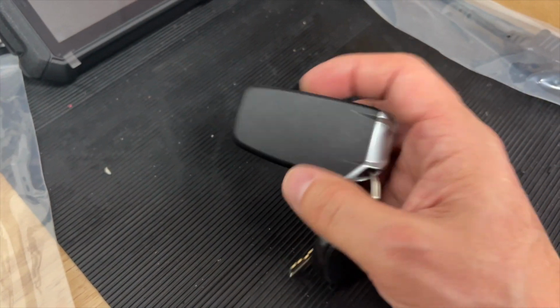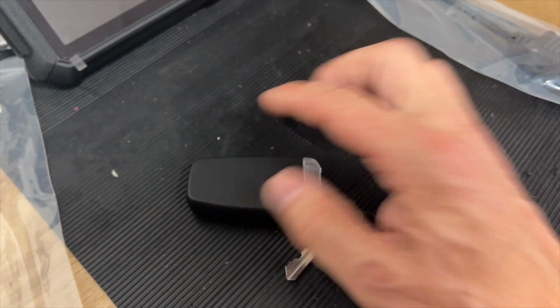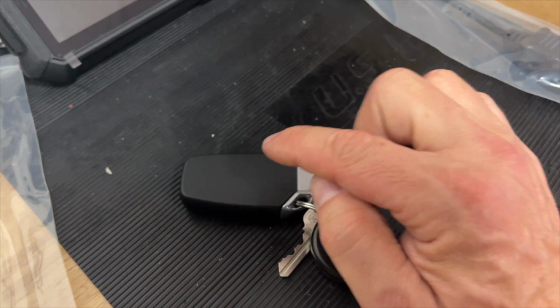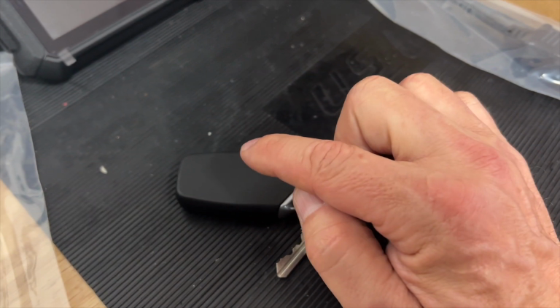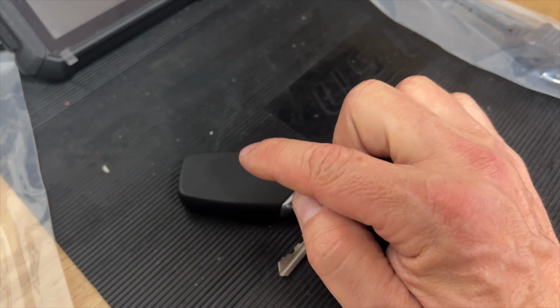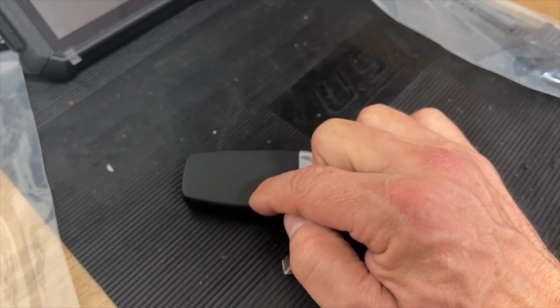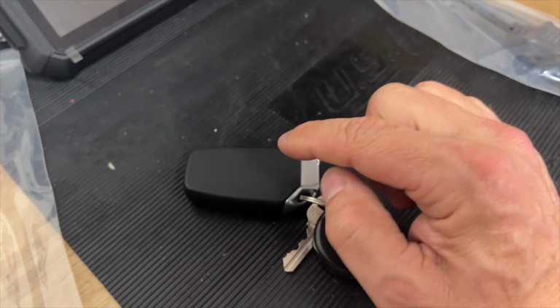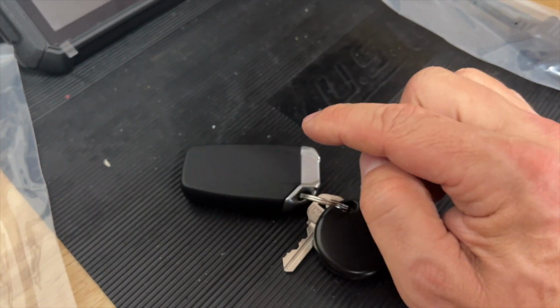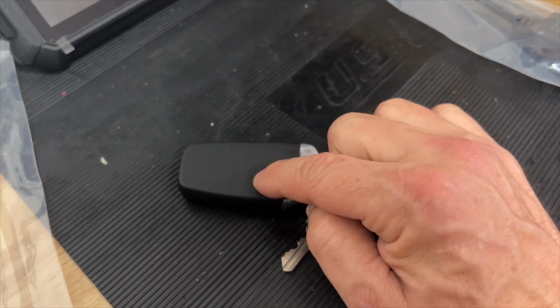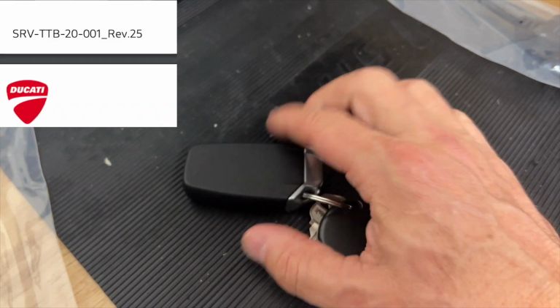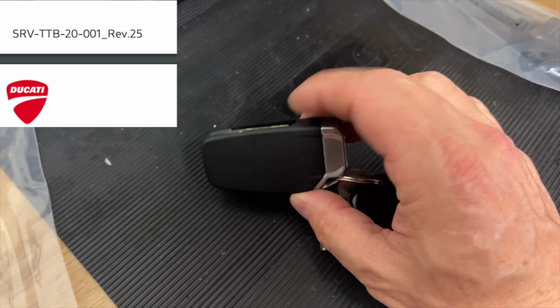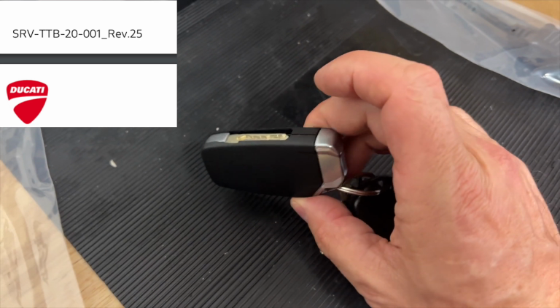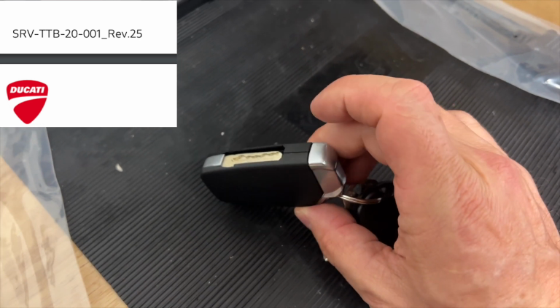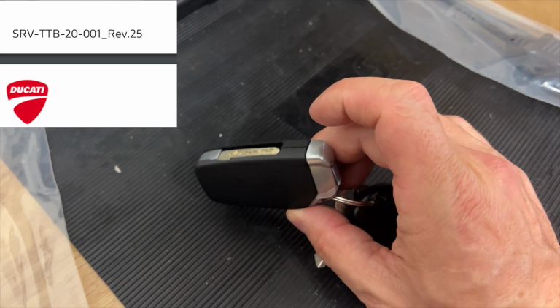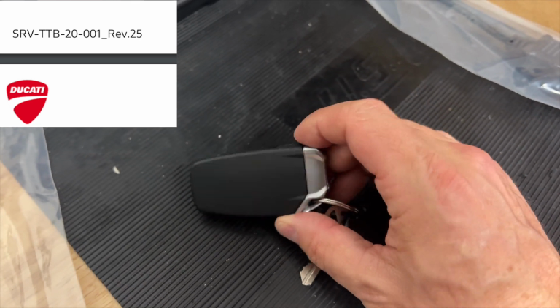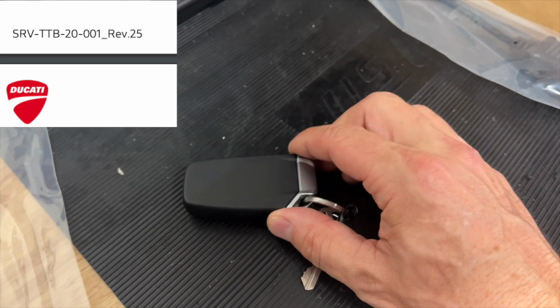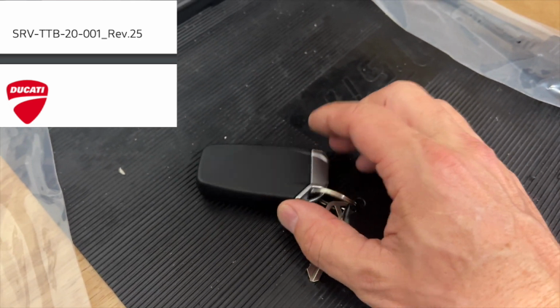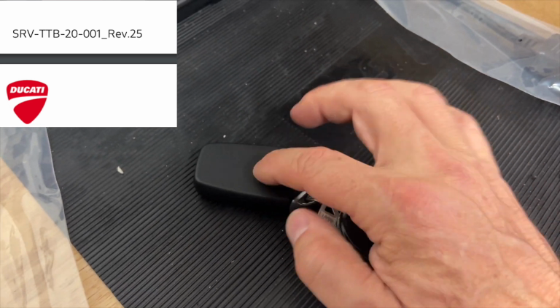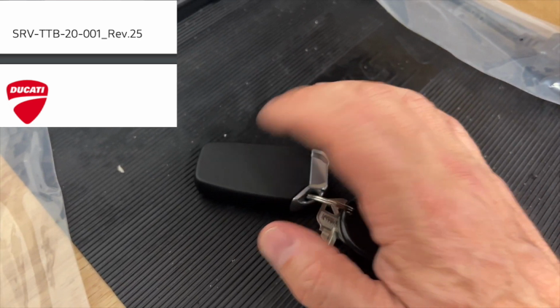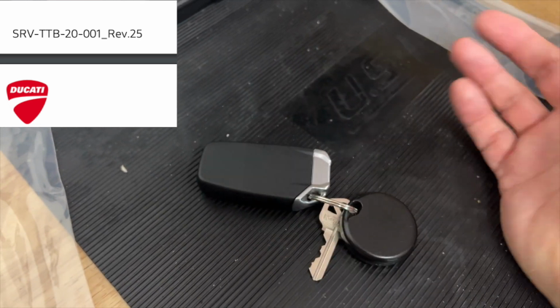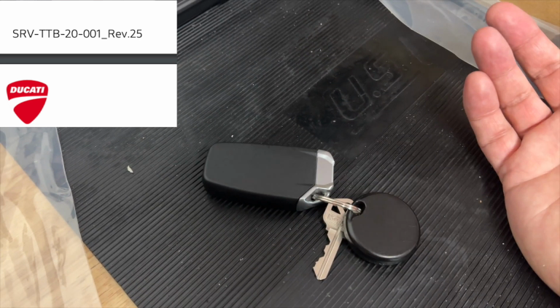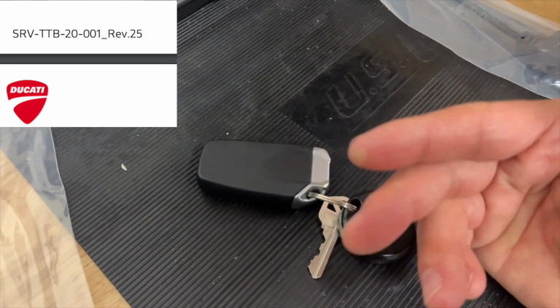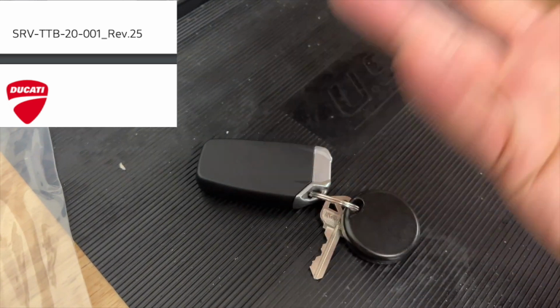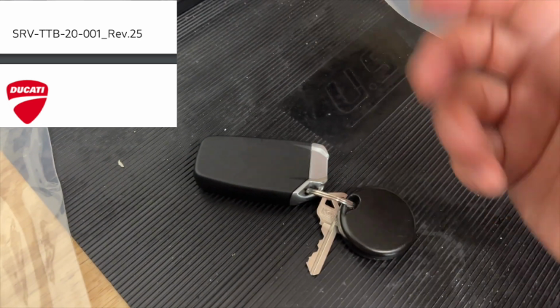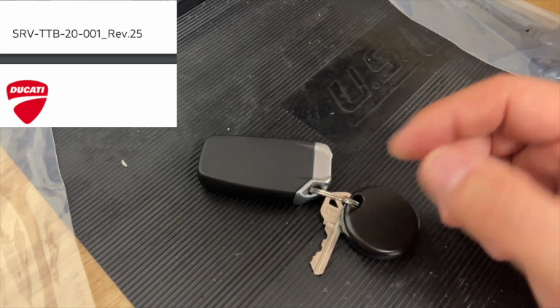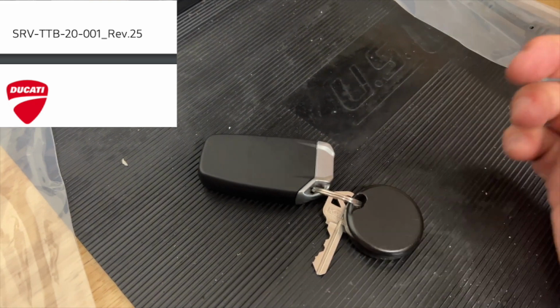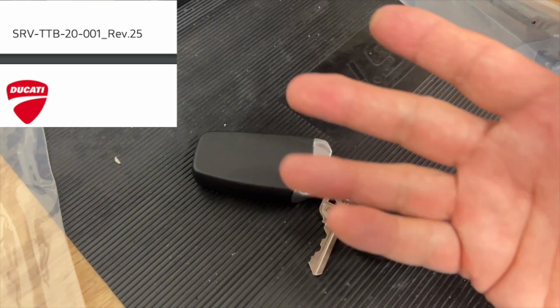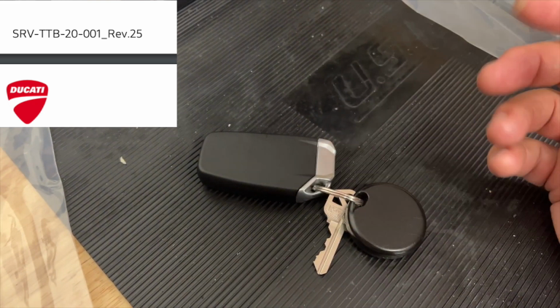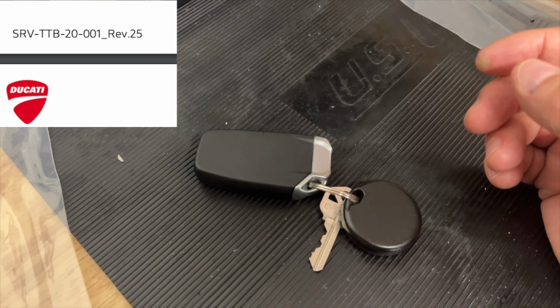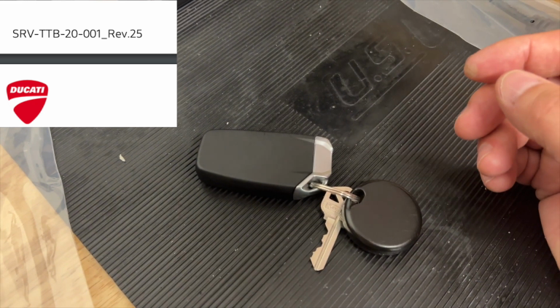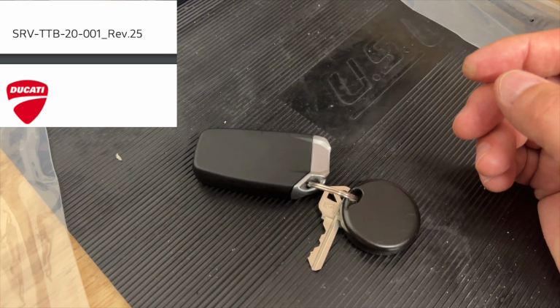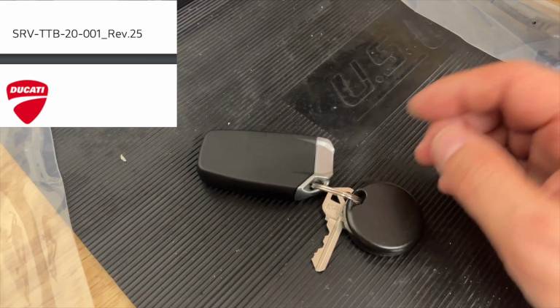Anyway, there's a service bulletin on this. They will replace this part. If they don't want to do it for you, order it — it's like $17. I'll put a picture of it up on the screen.